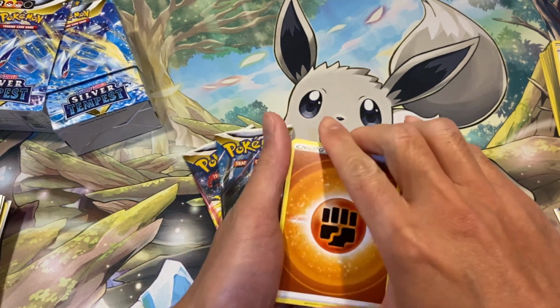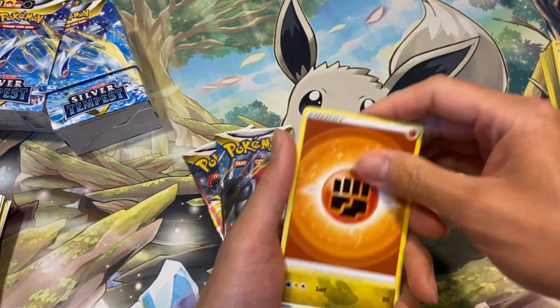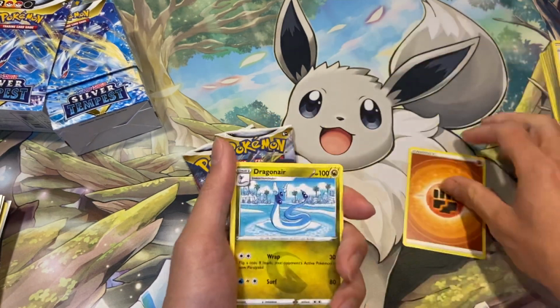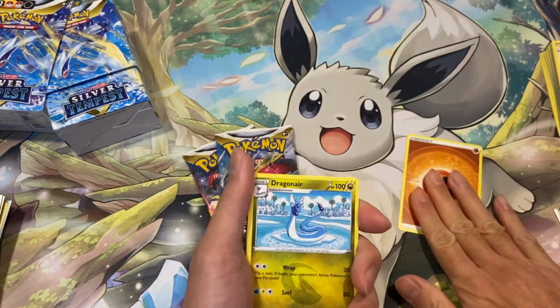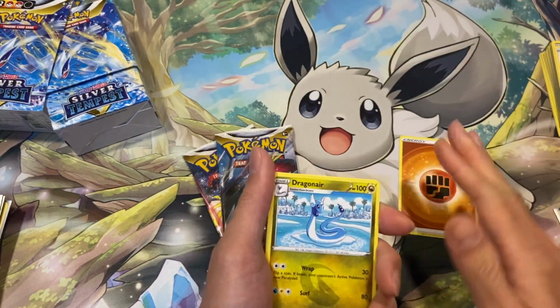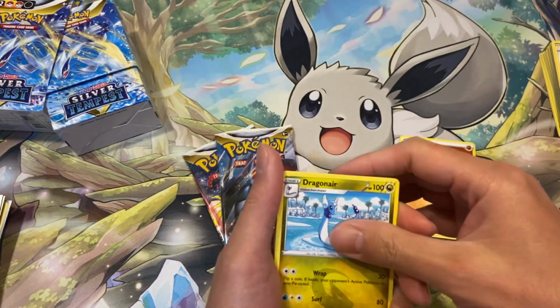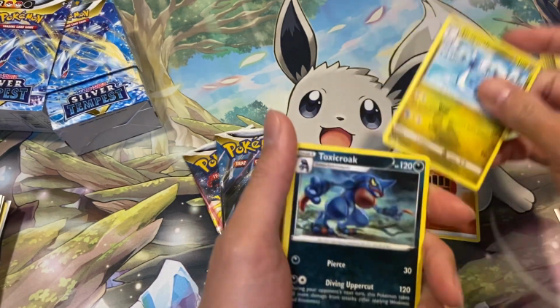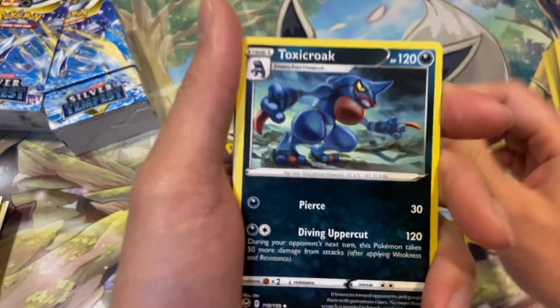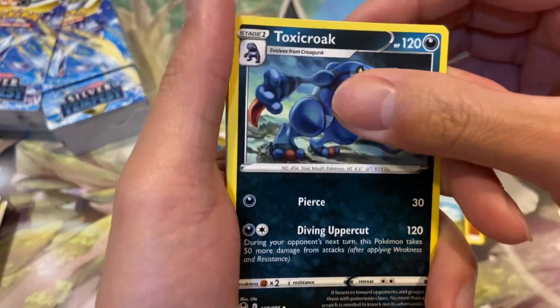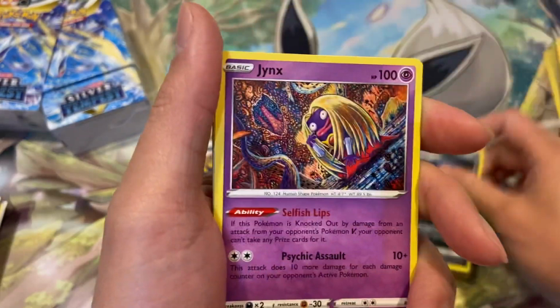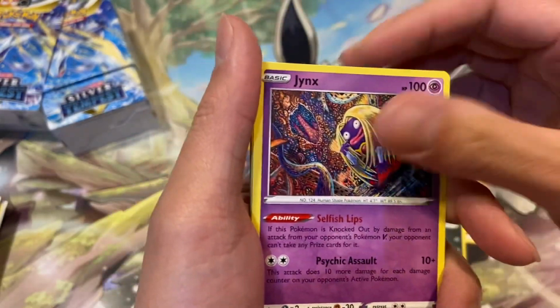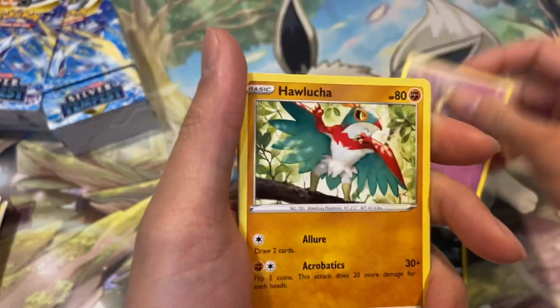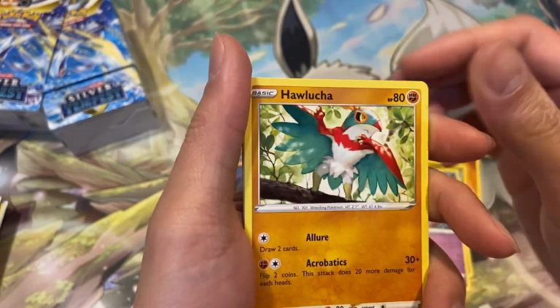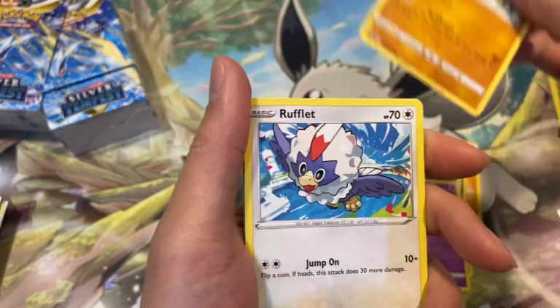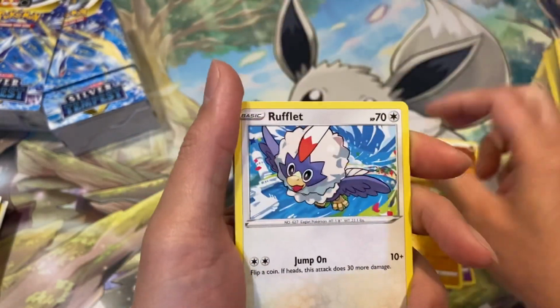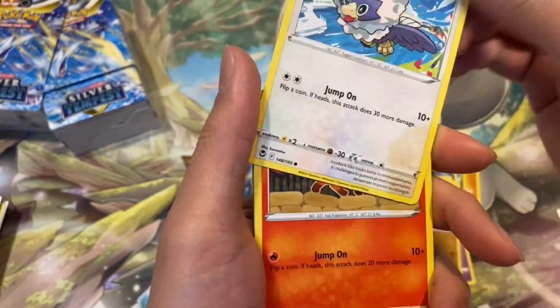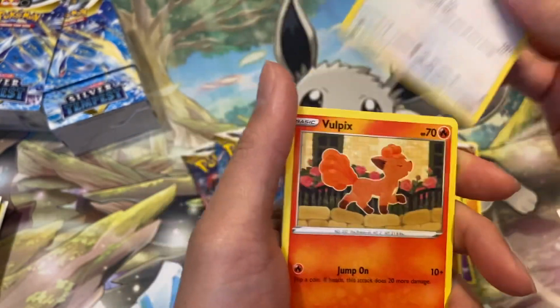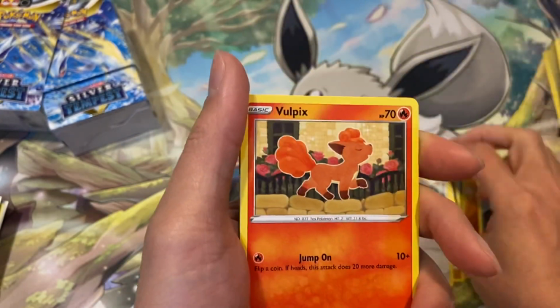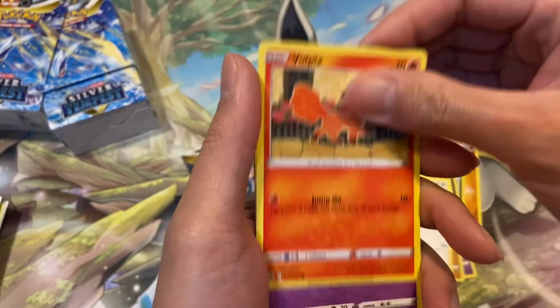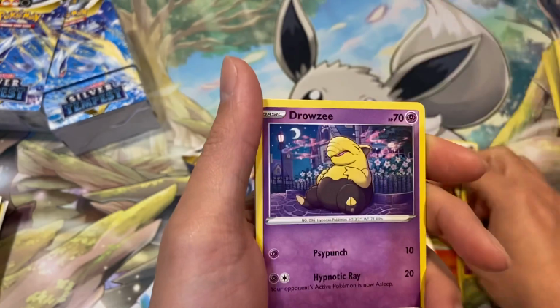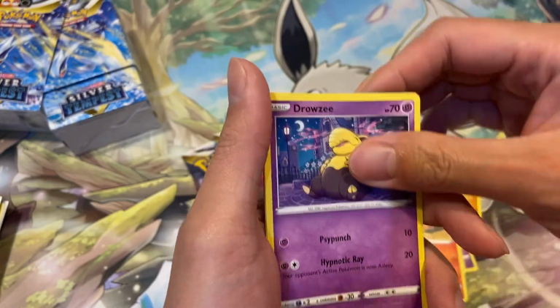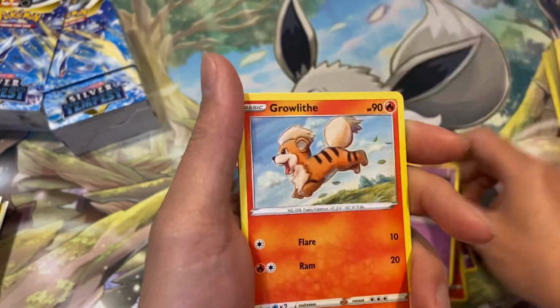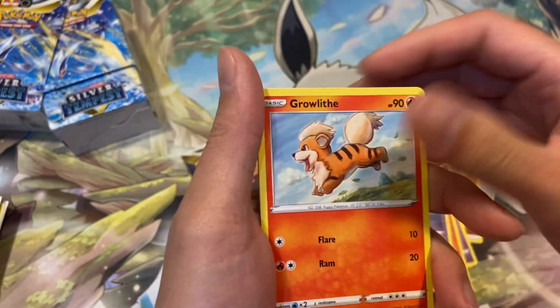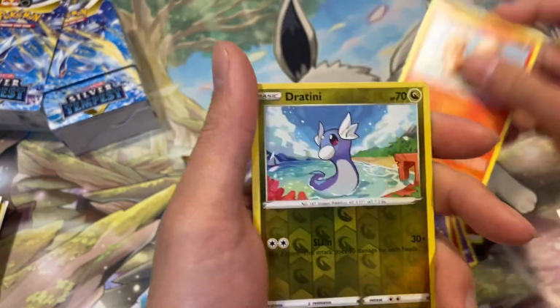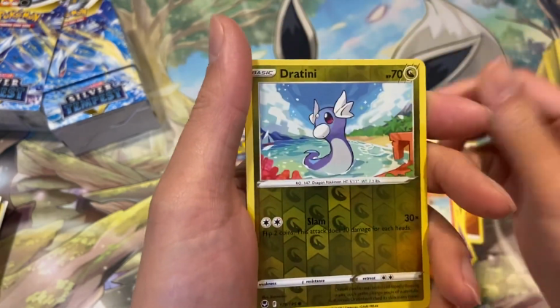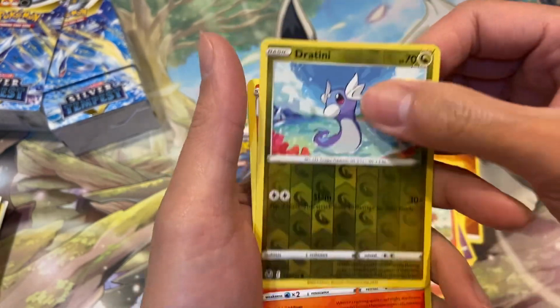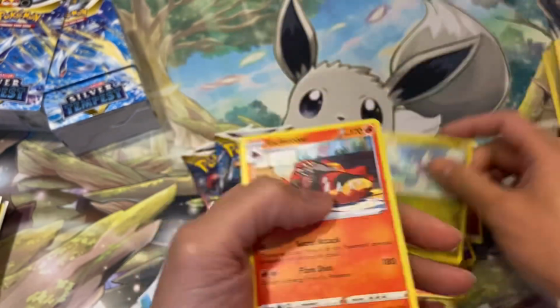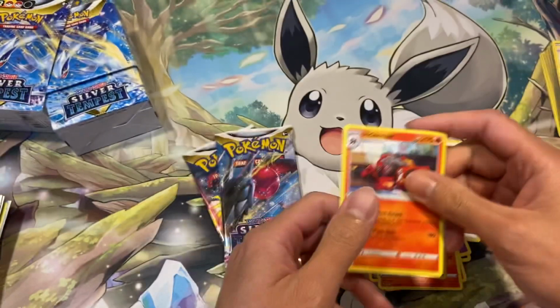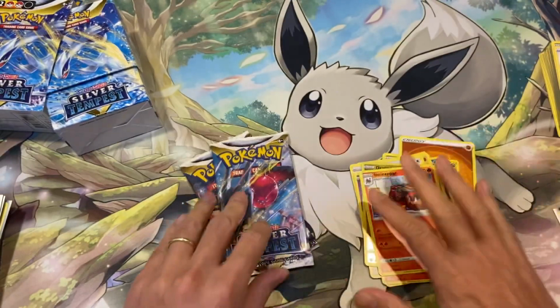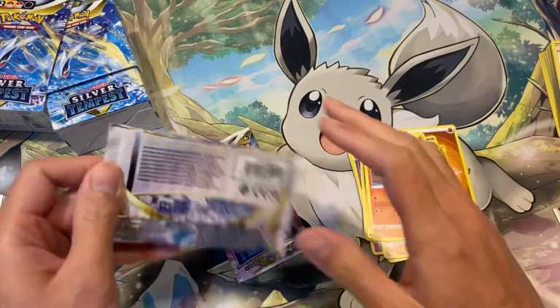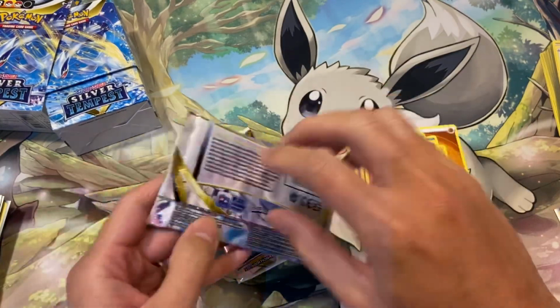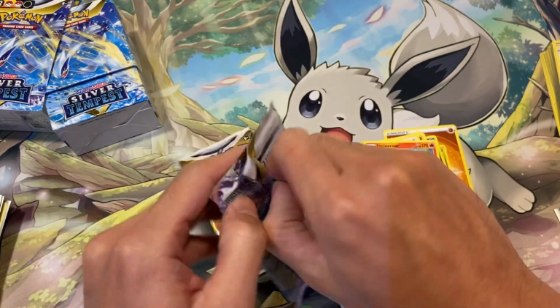White border code card — doesn't matter because you can get some Trainer Gallery cards in there. So we've got a Fighting Energy, a Dragonair, a Jynx, Hawlucha, Rufflet, Vulpix, Drowzee, Growlithe, Dratini. No Trainer Gallery card in this one.